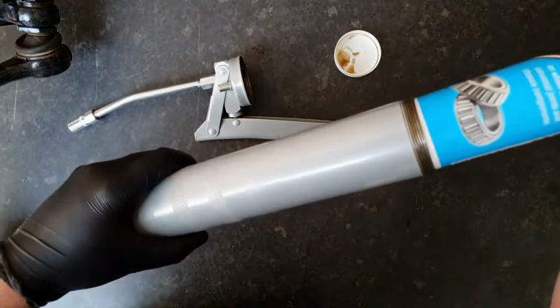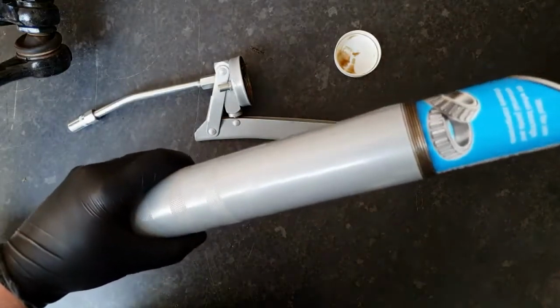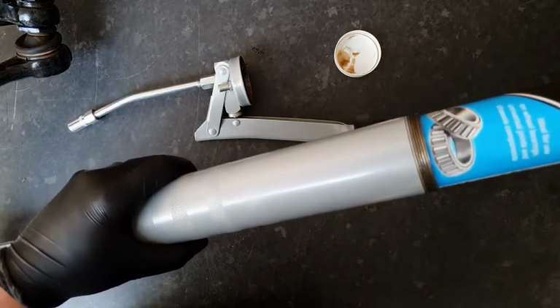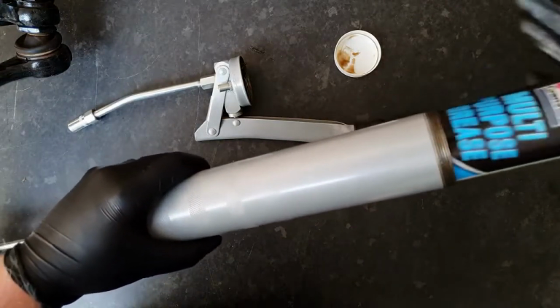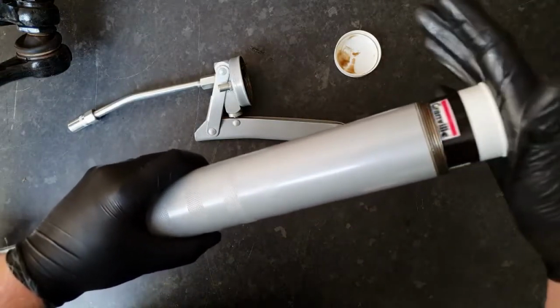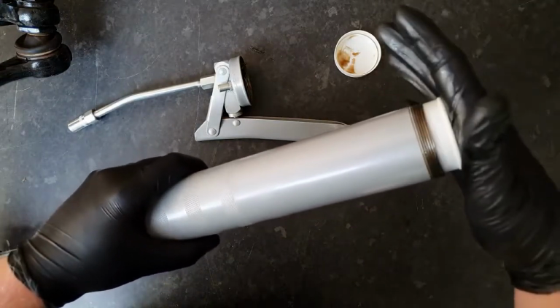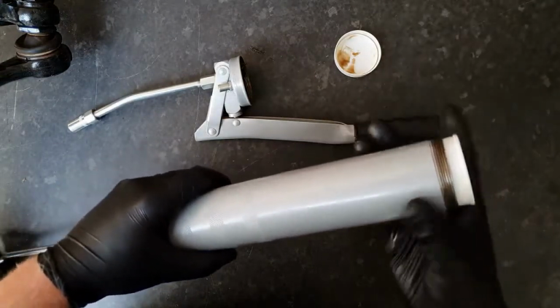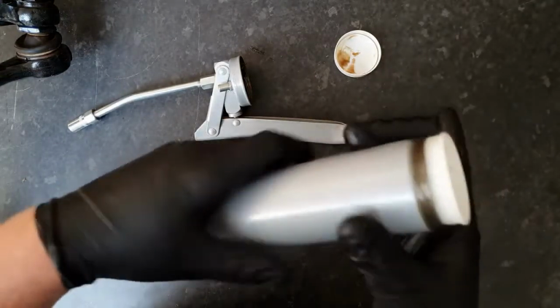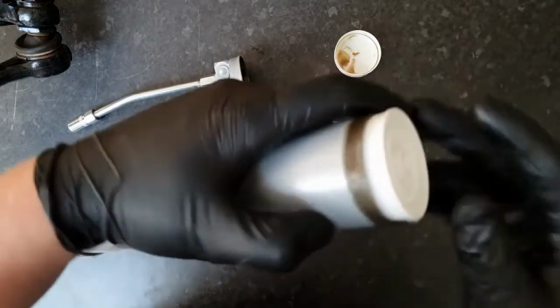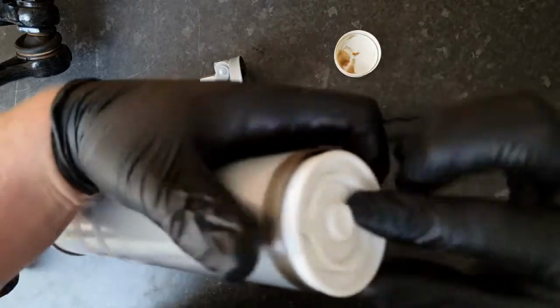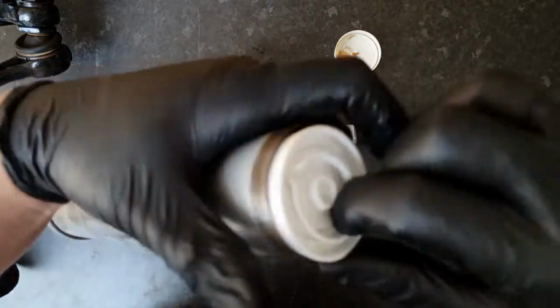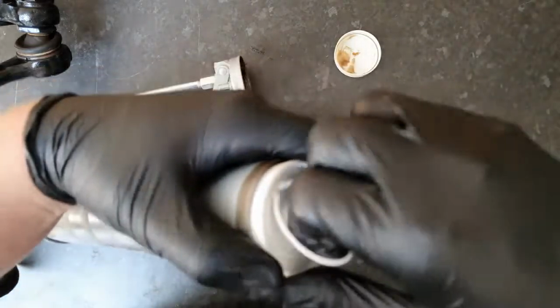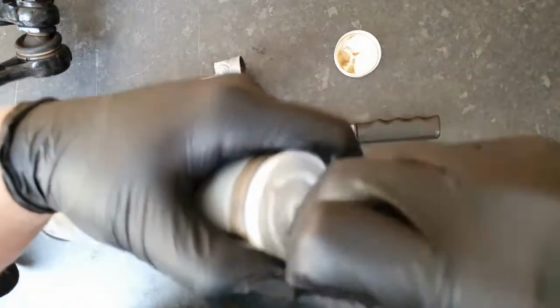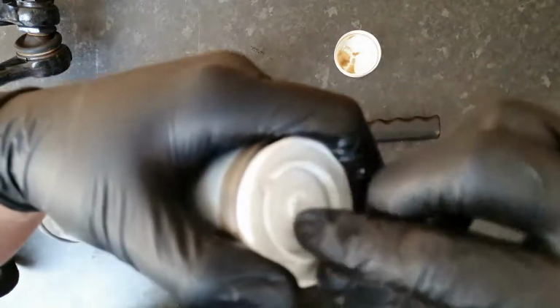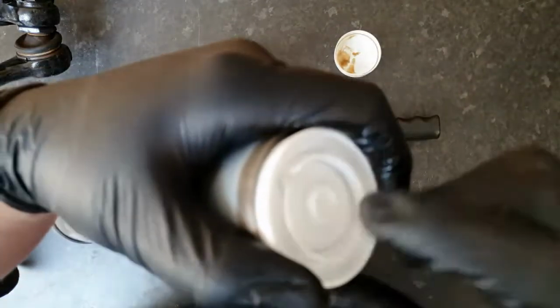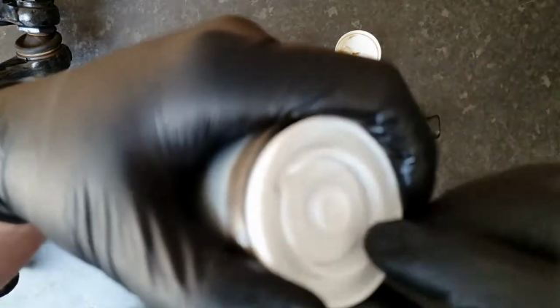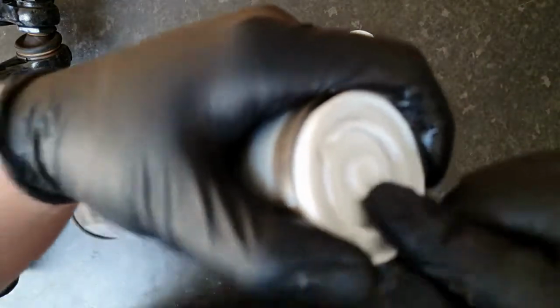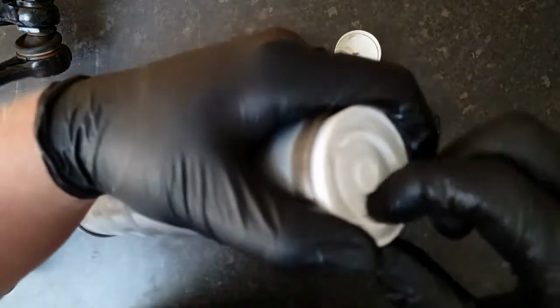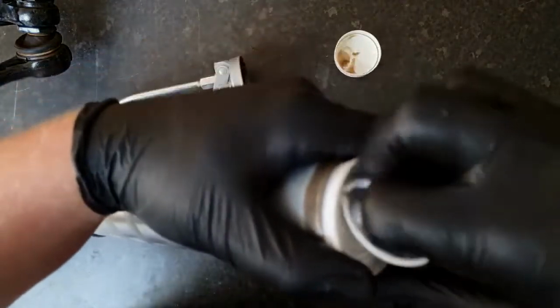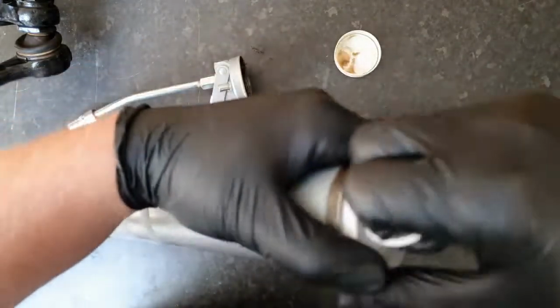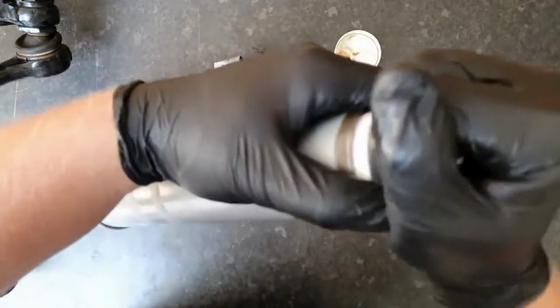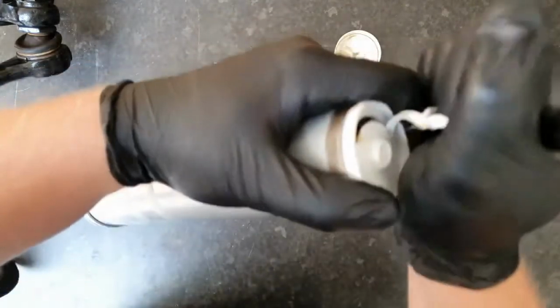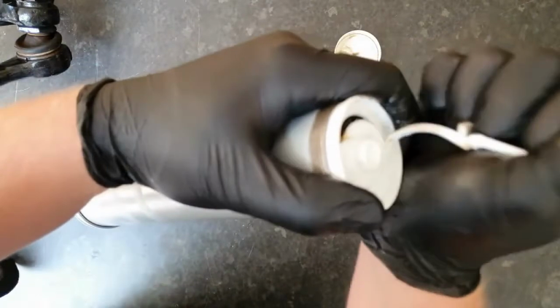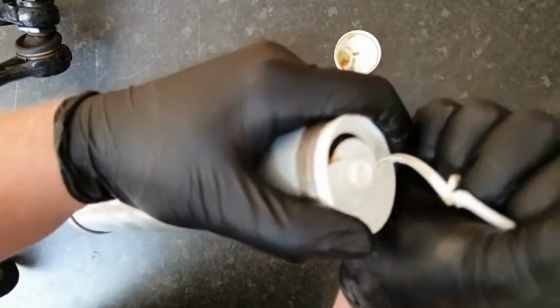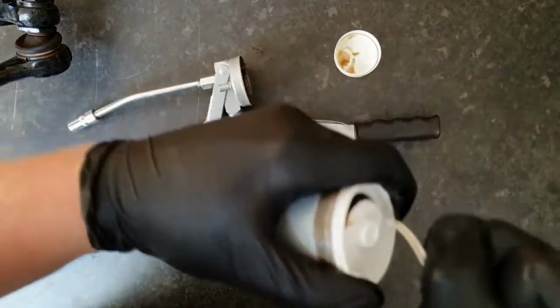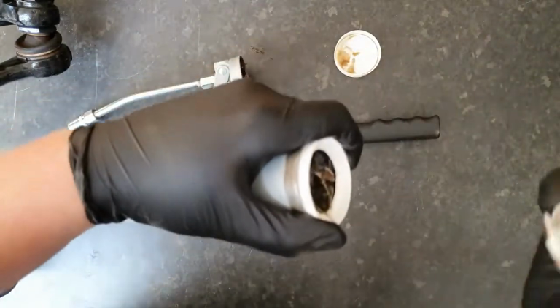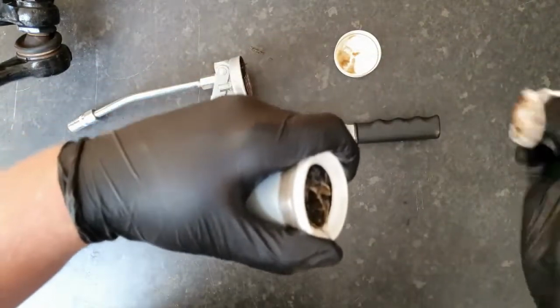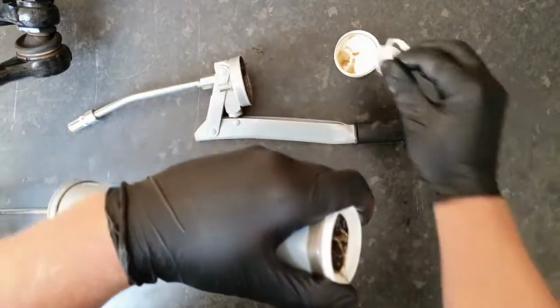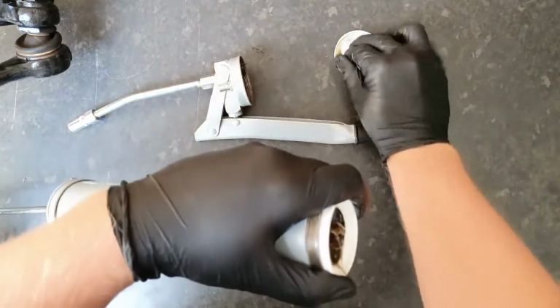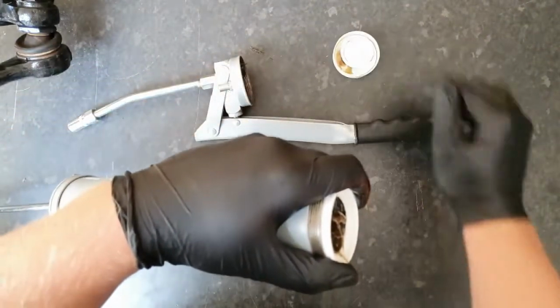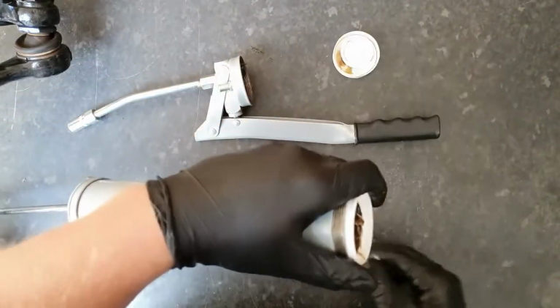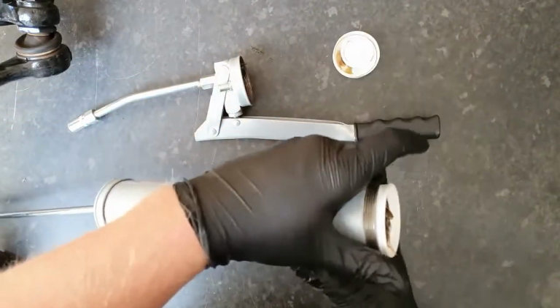Slide that in. At this point you want to pull off your tab and stick it on there.